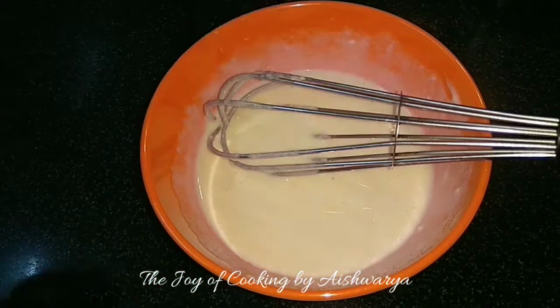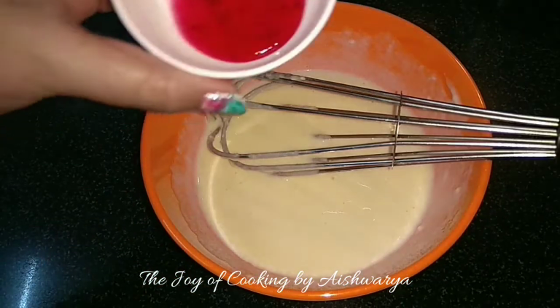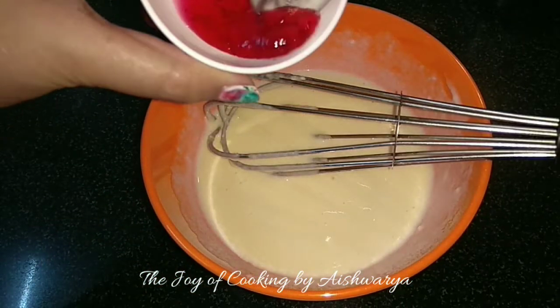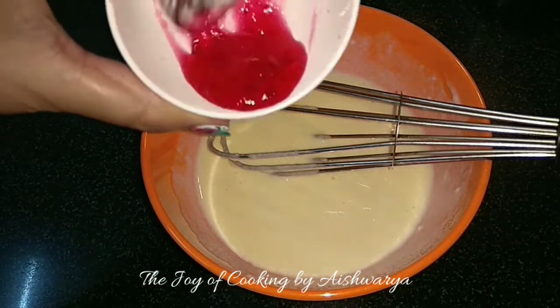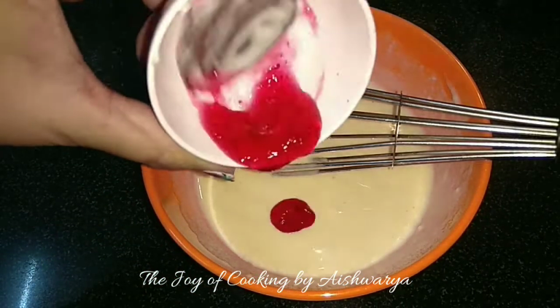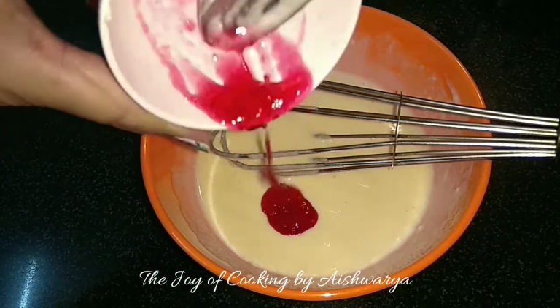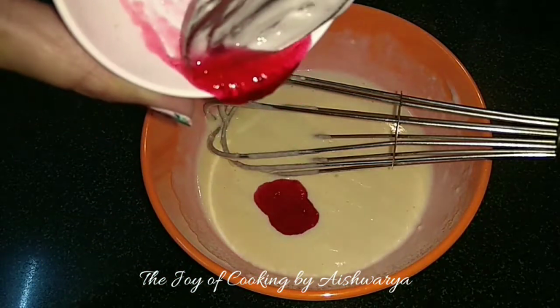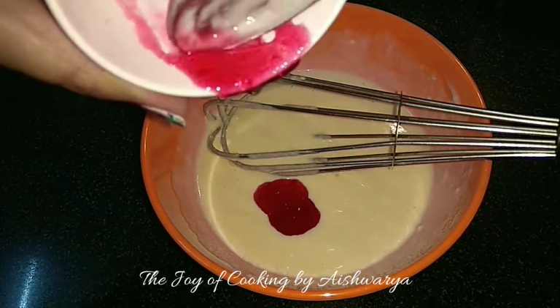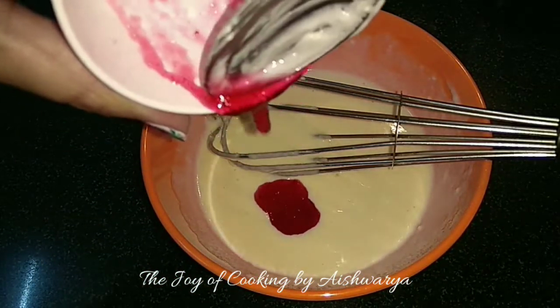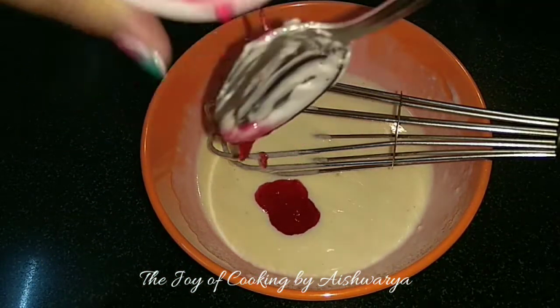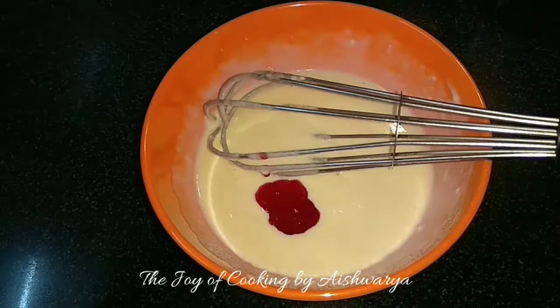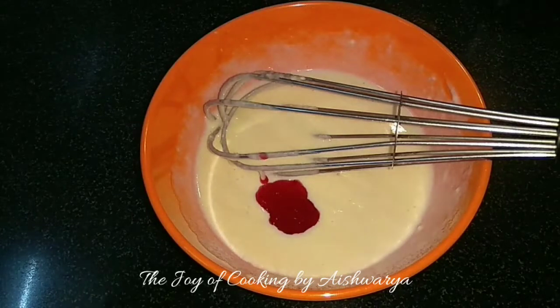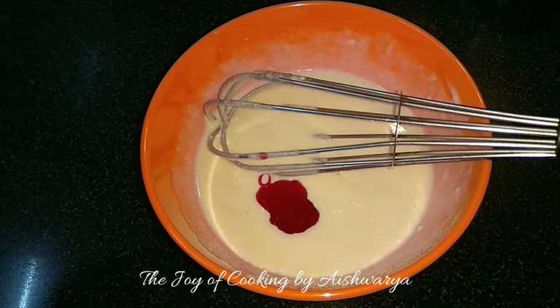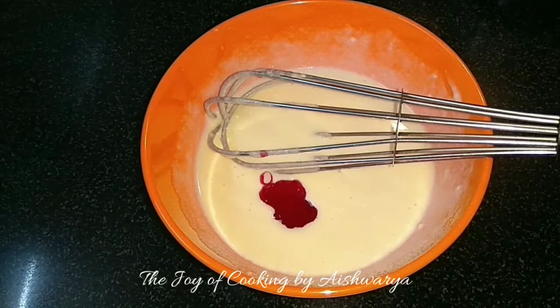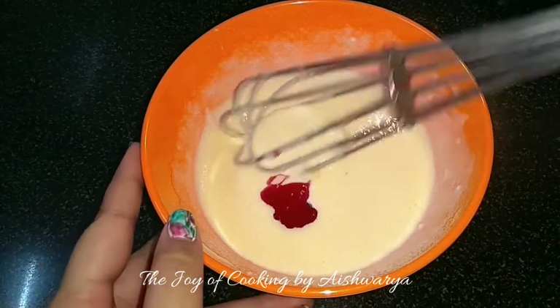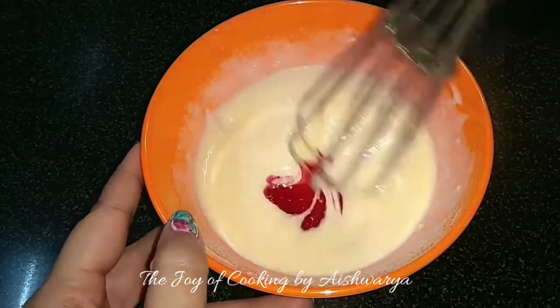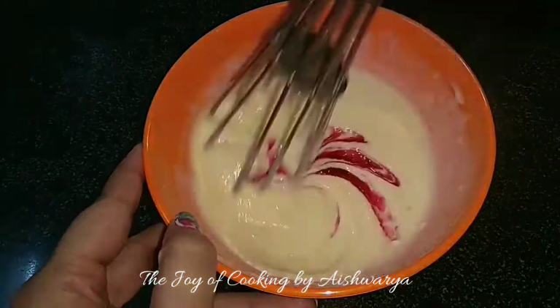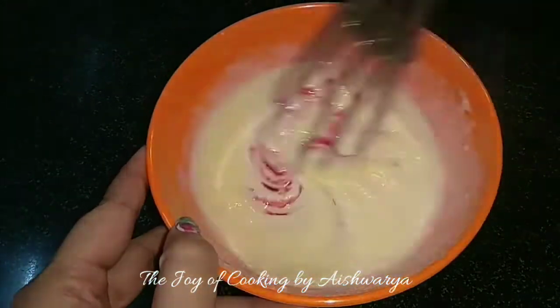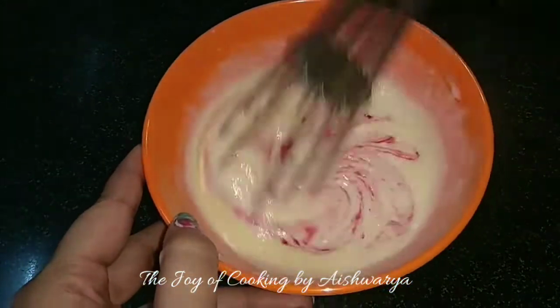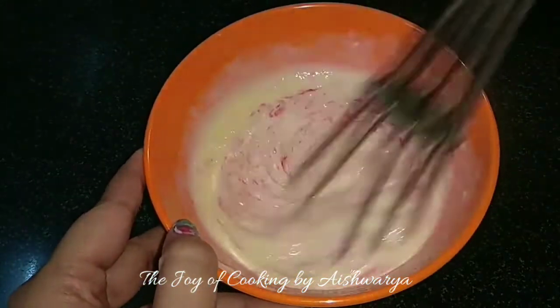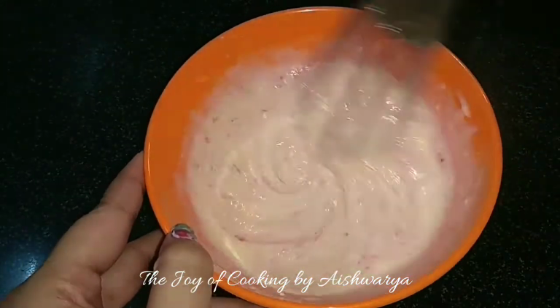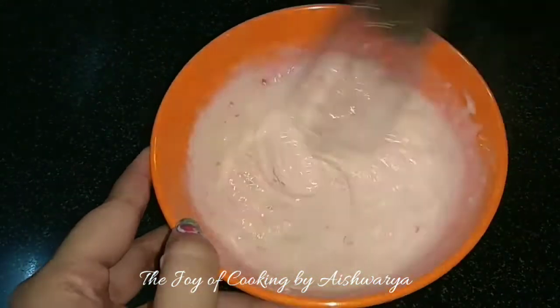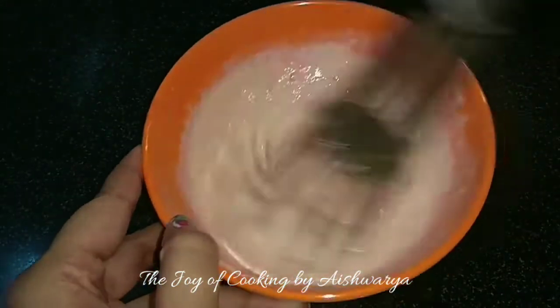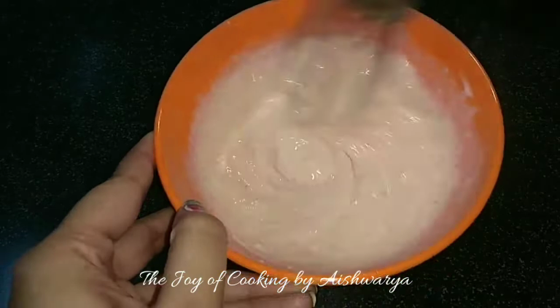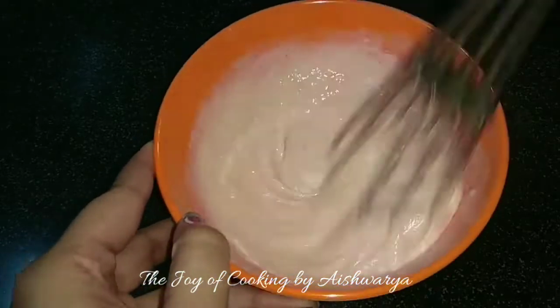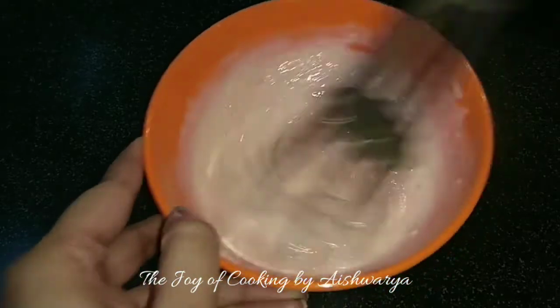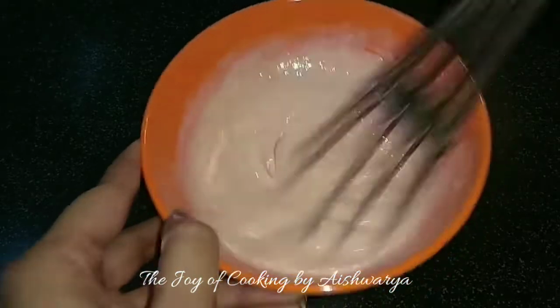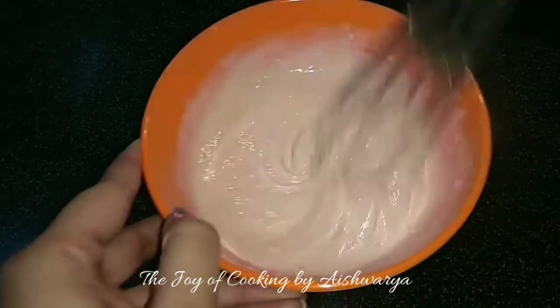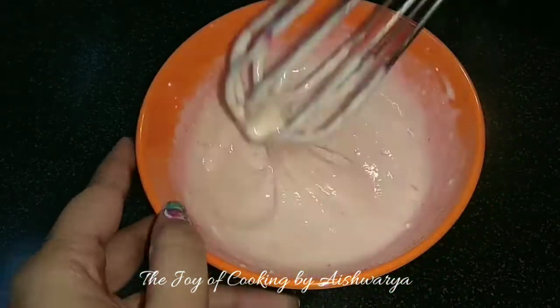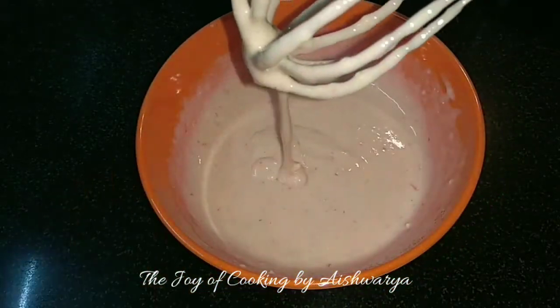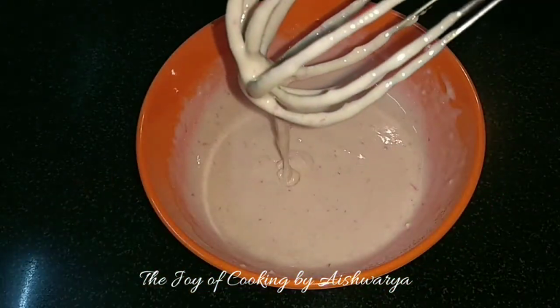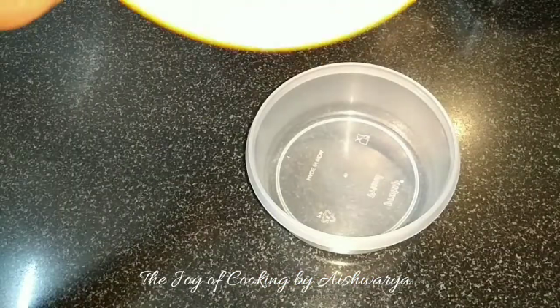To this I will add one tablespoon of strawberry crush and then whisk it nicely. So just three ingredients. Perfect.